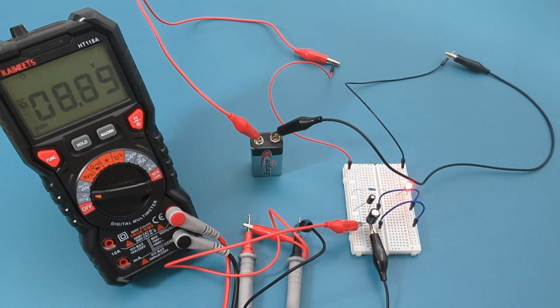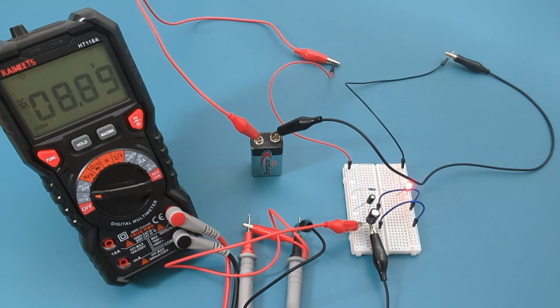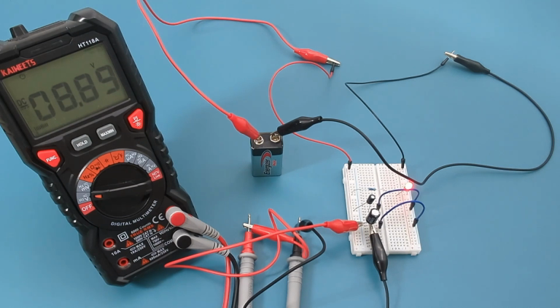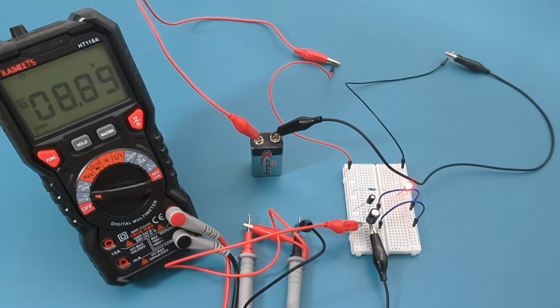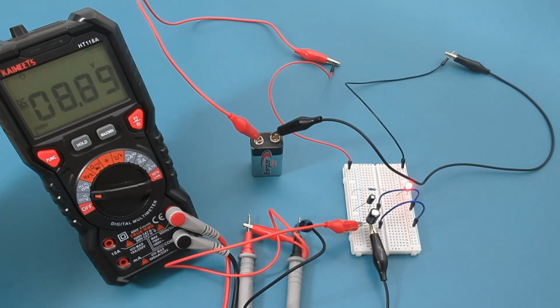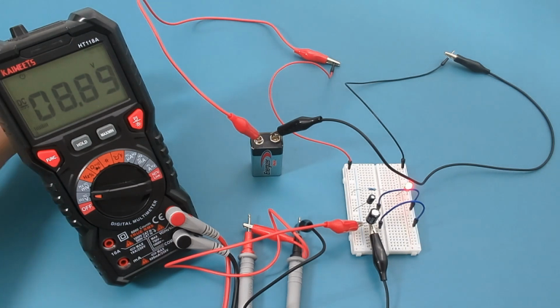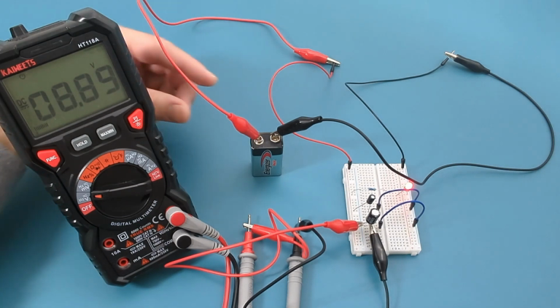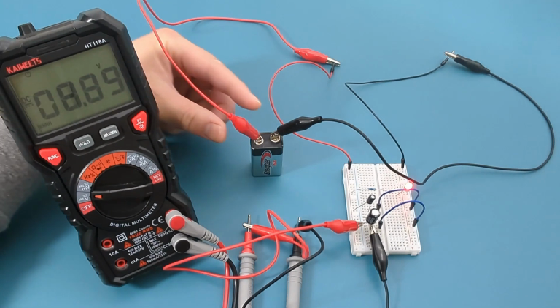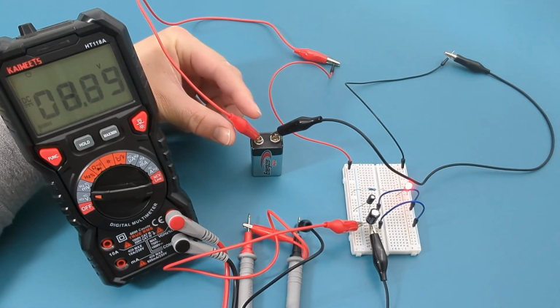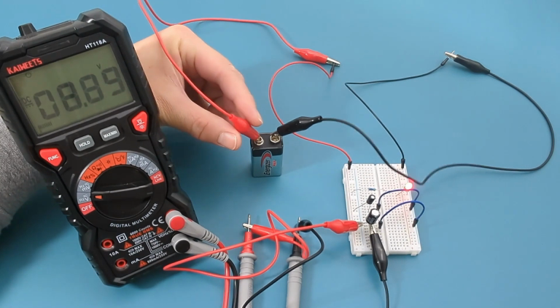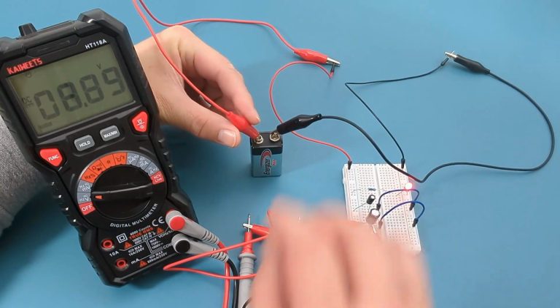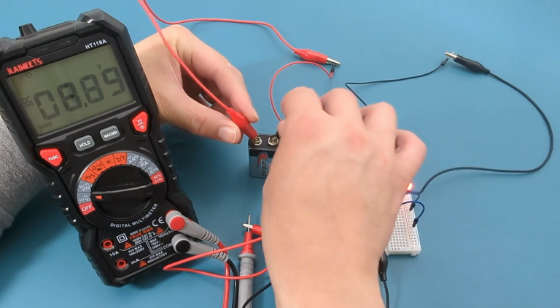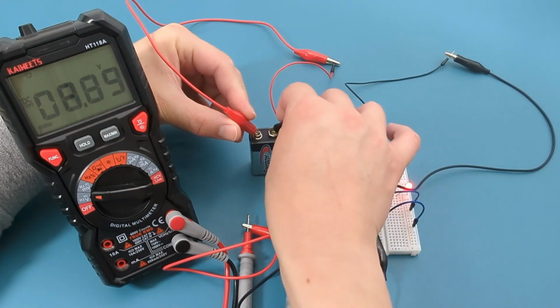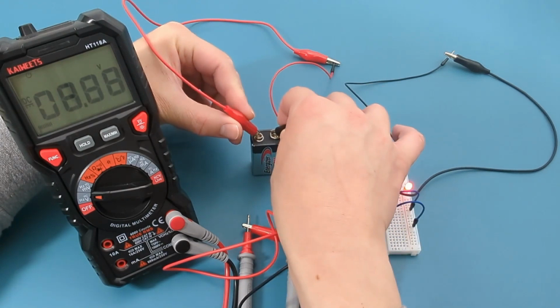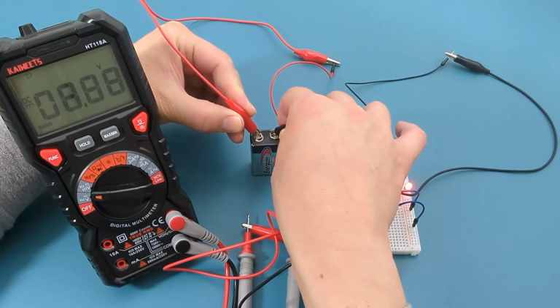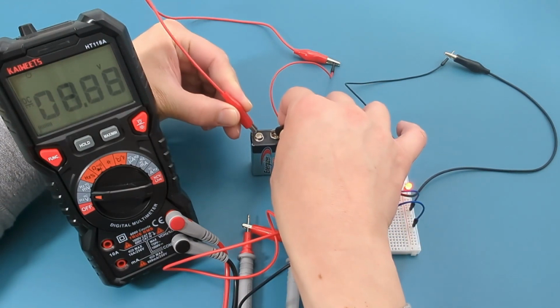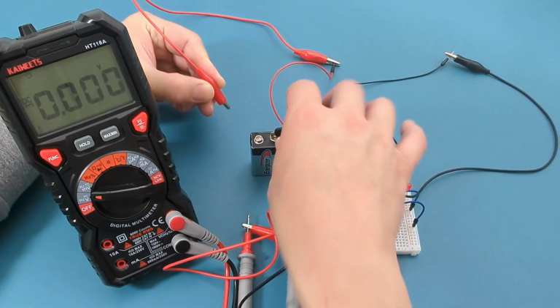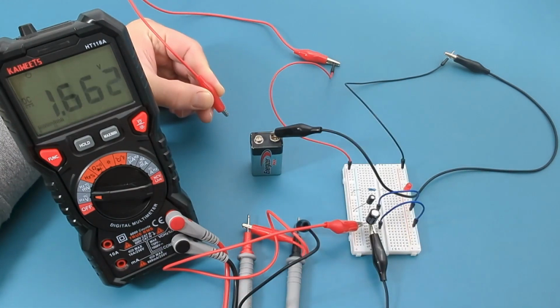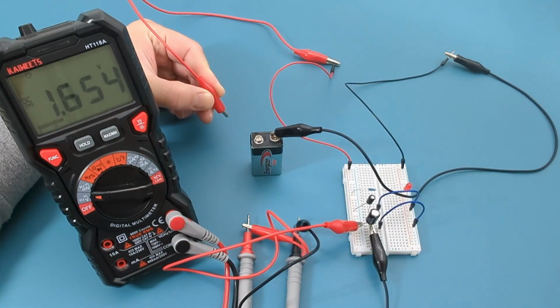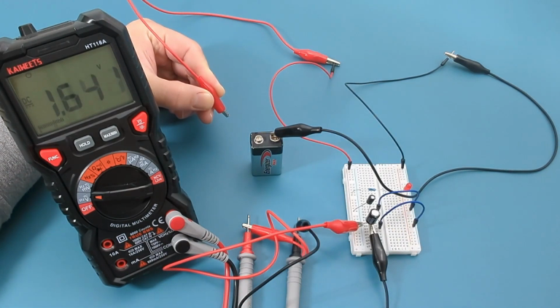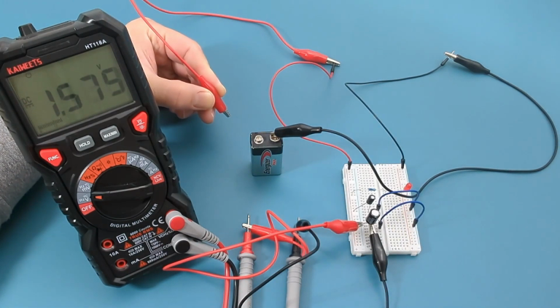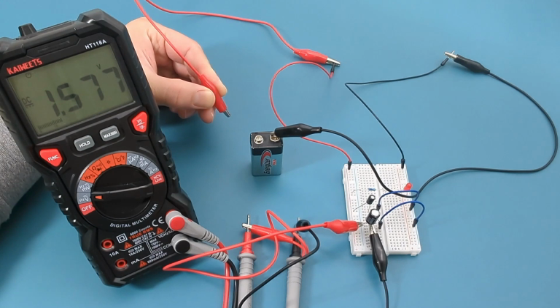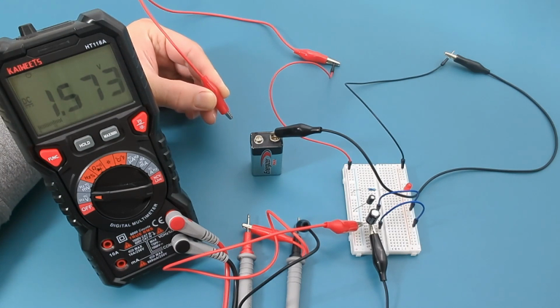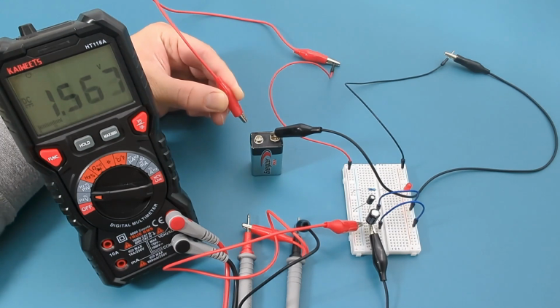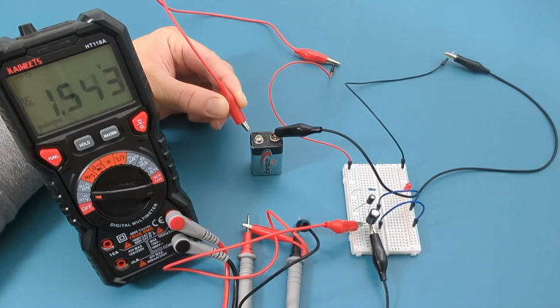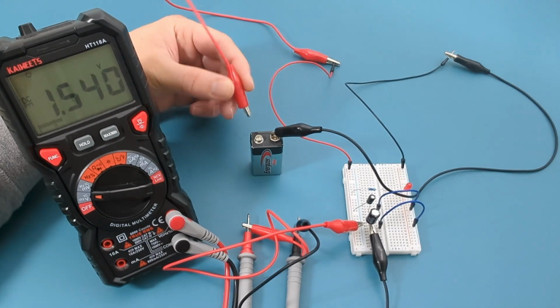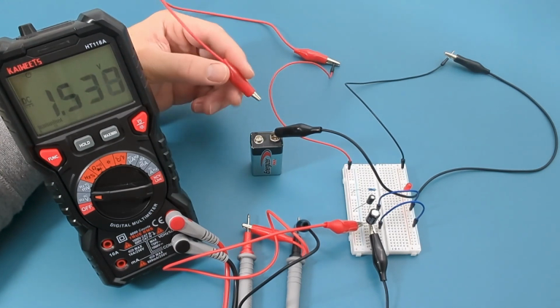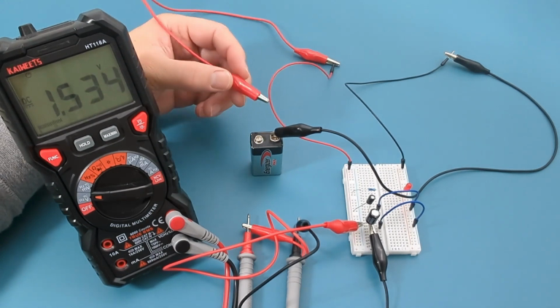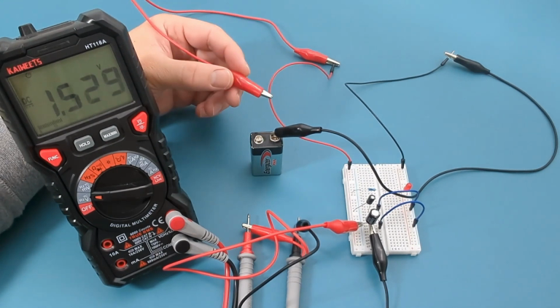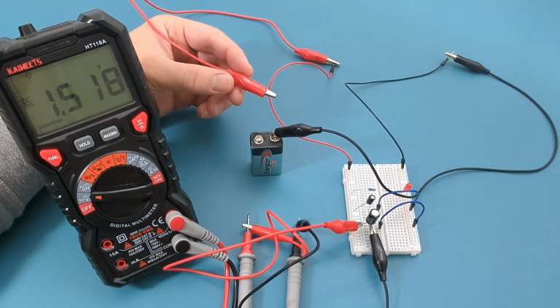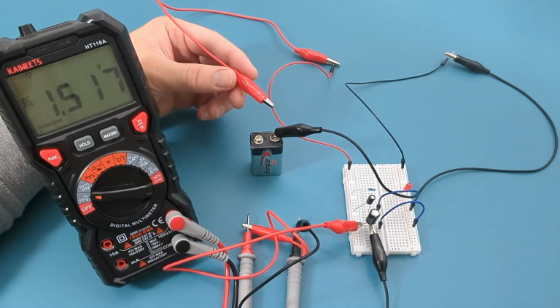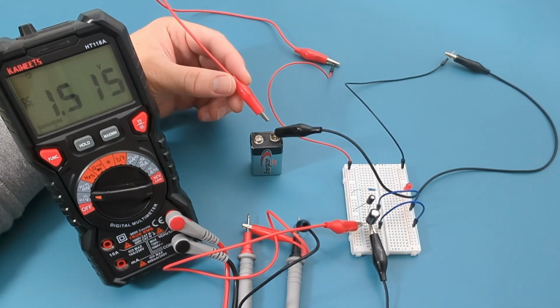What happens when we remove the power? The LED turns off right away. The voltage drops drastically when I remove the power because these capacitors do not store enough charge to keep the LED lit for a few seconds after the power is cut.